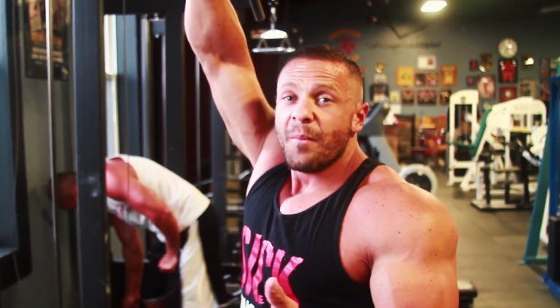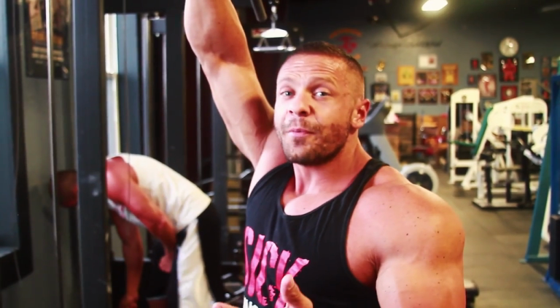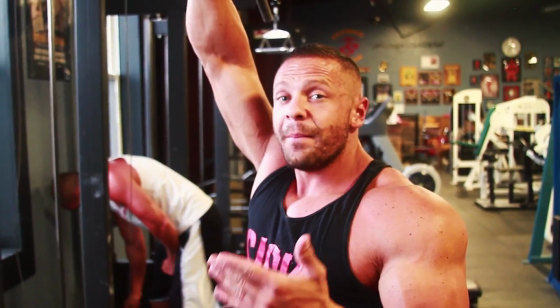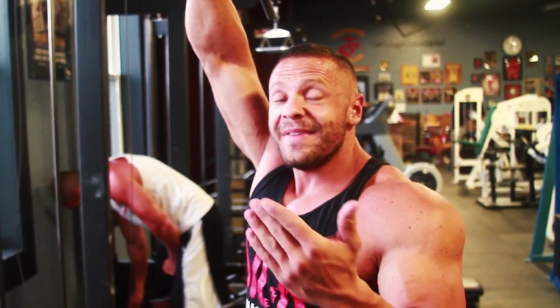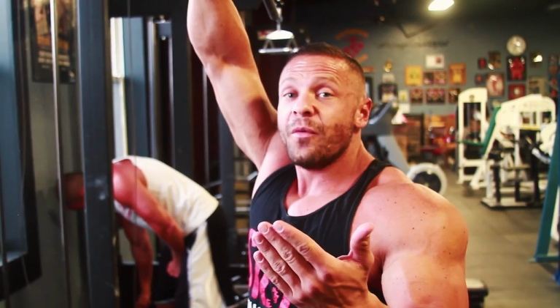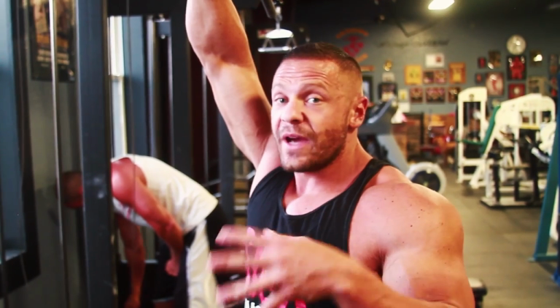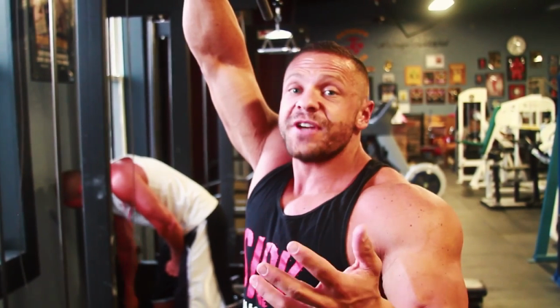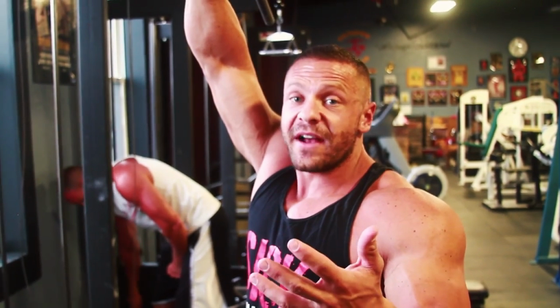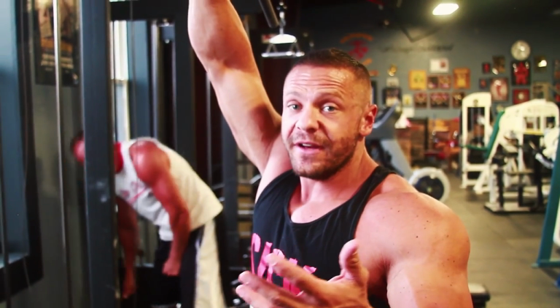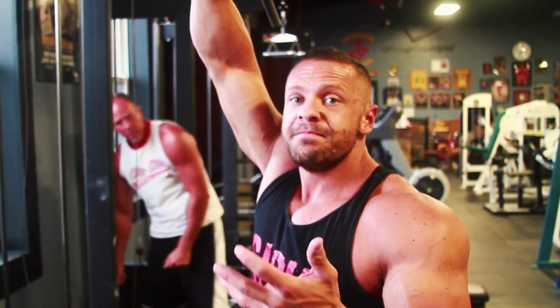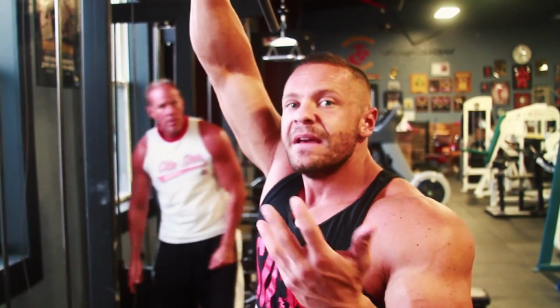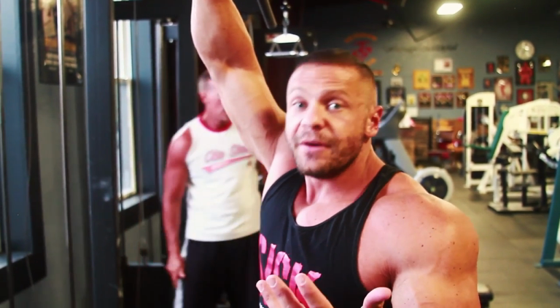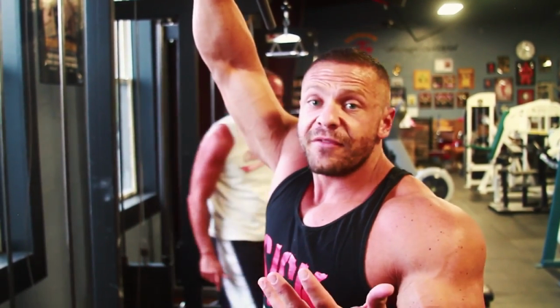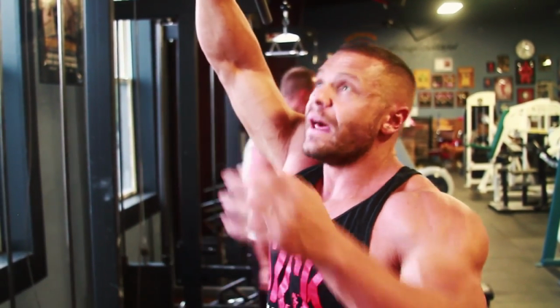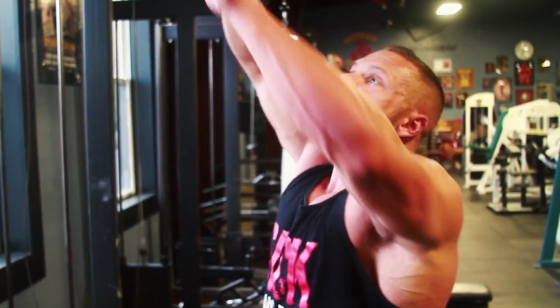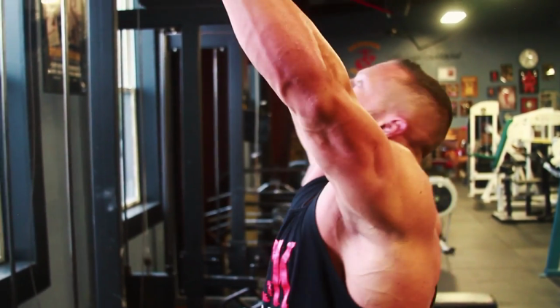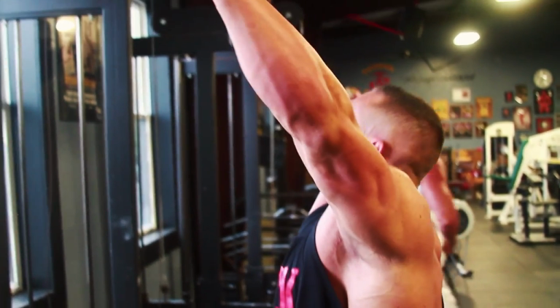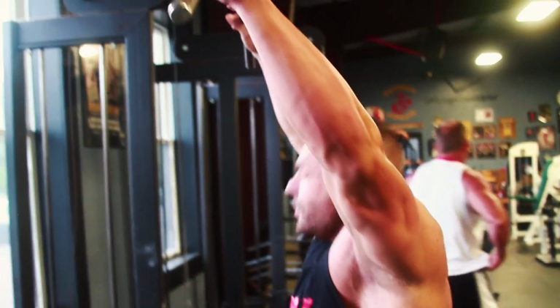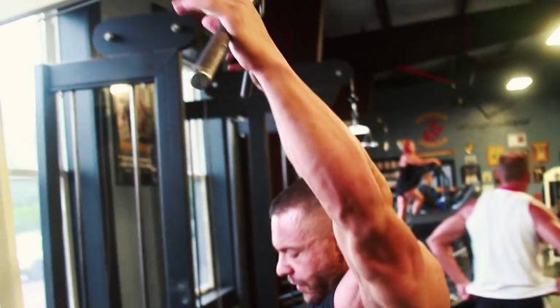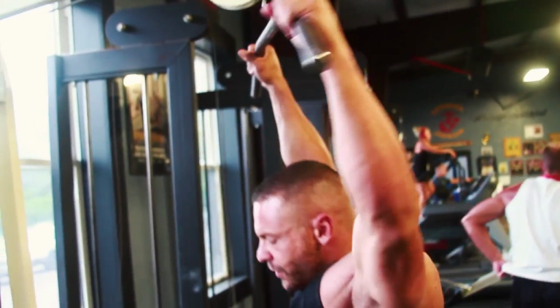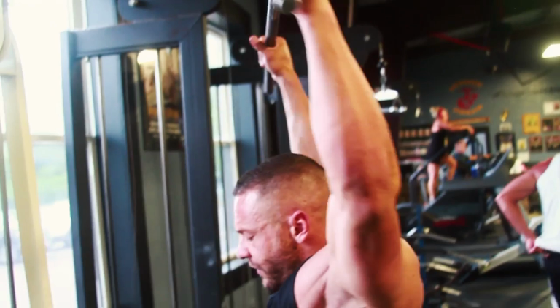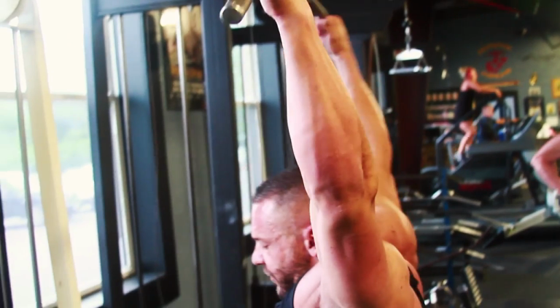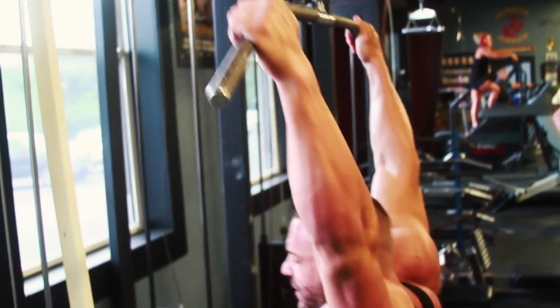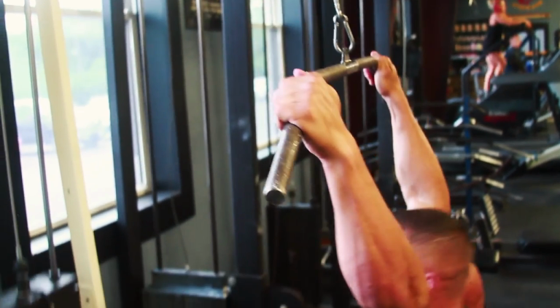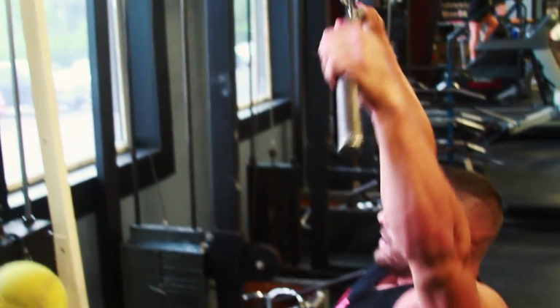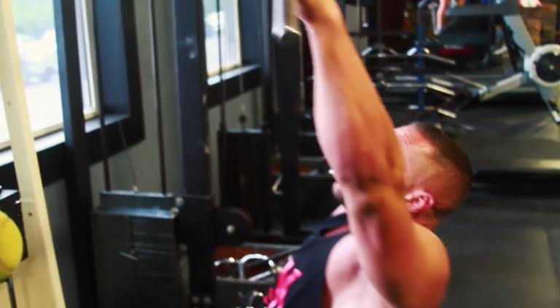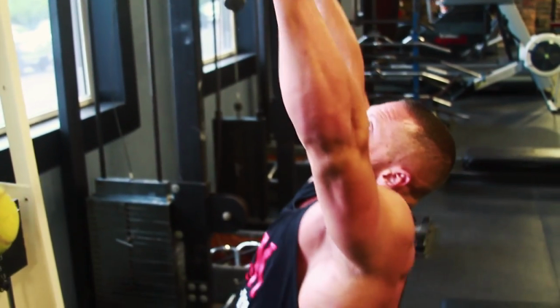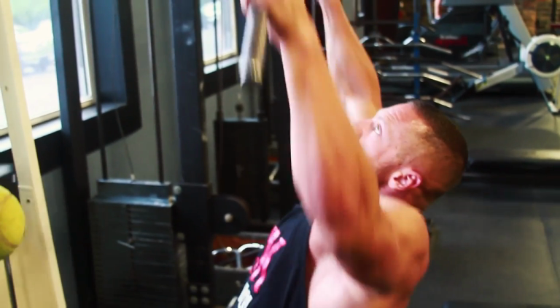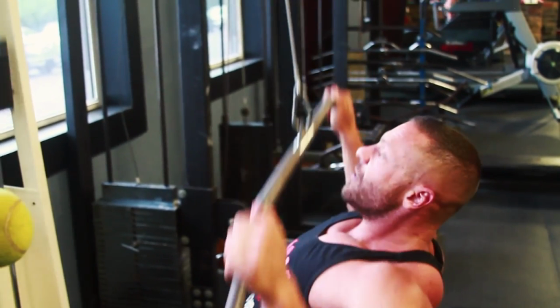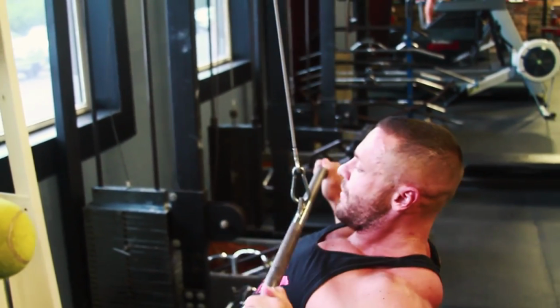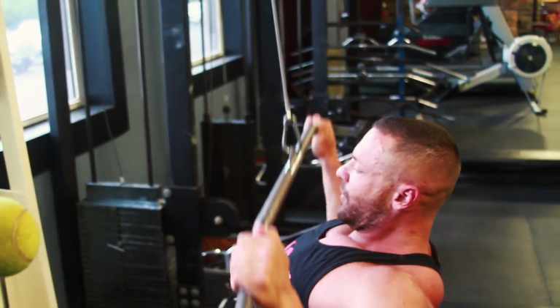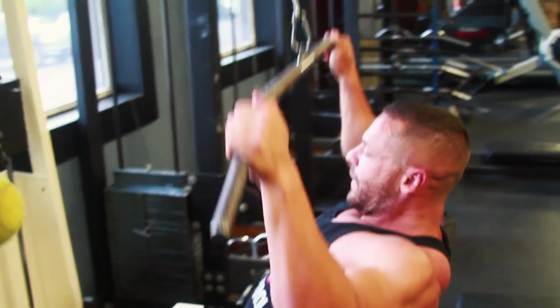Muscle prep. Now we got our chest activated. Now we can activate our lats. Do that with cool downs — extremely light. 10 reps, not even close to failure.